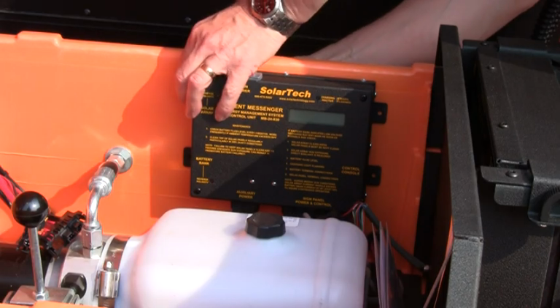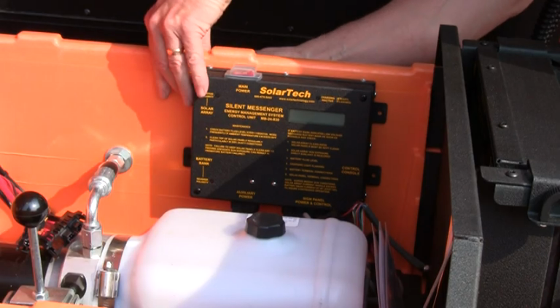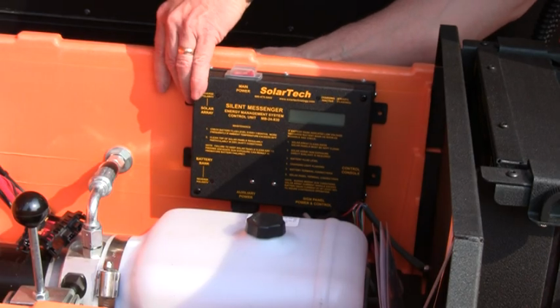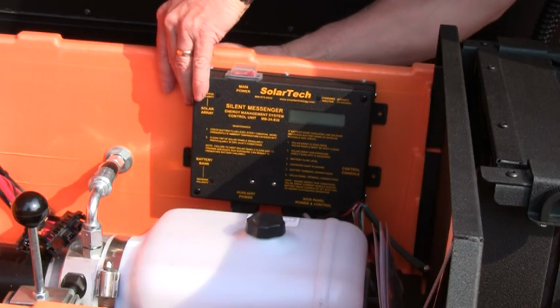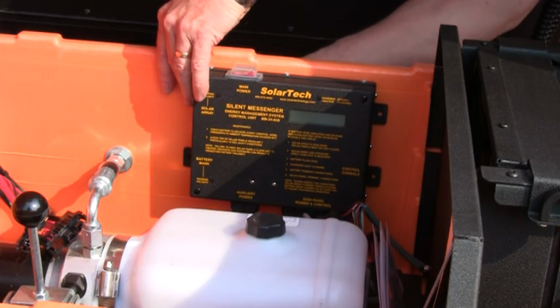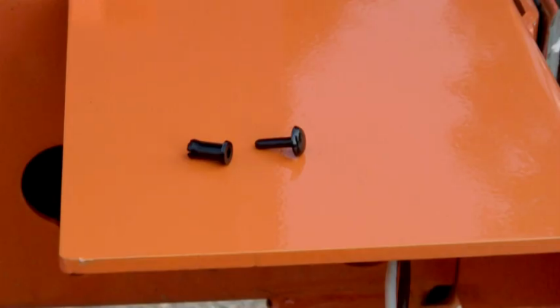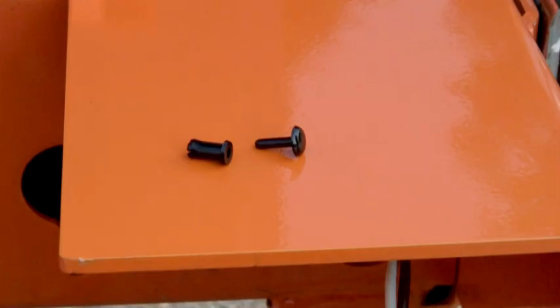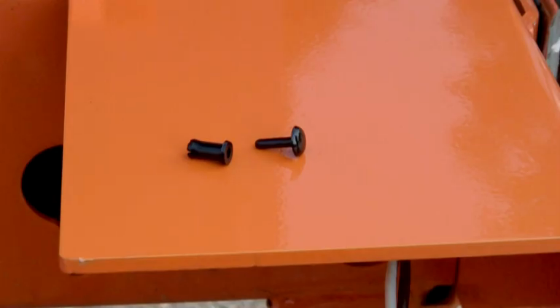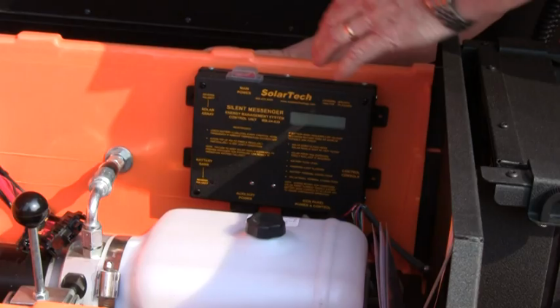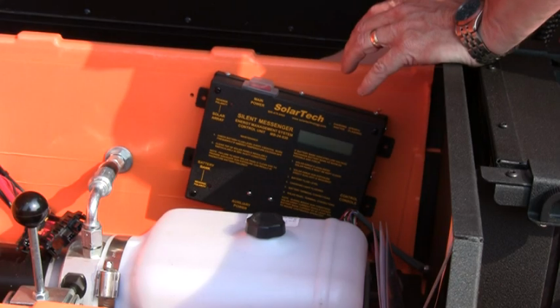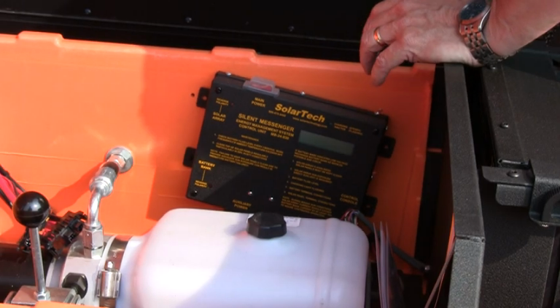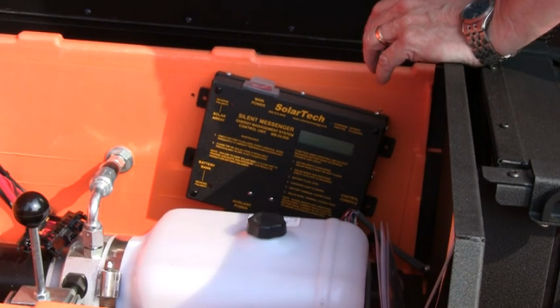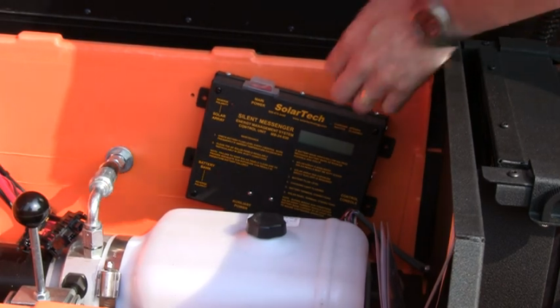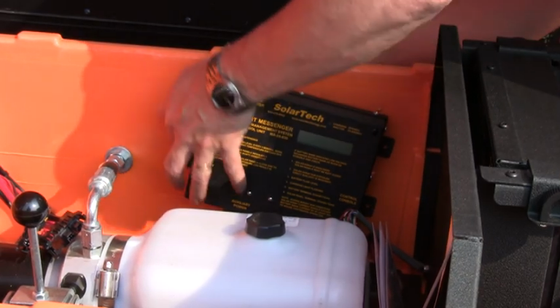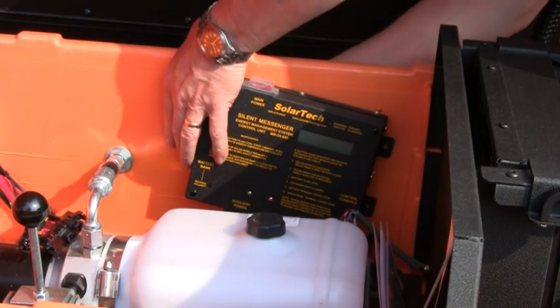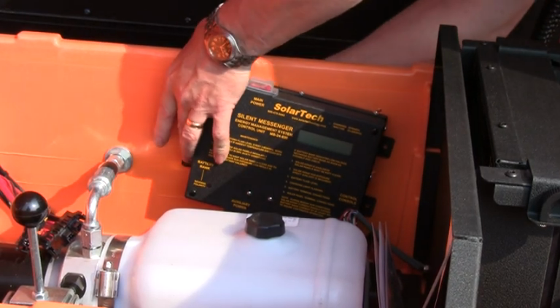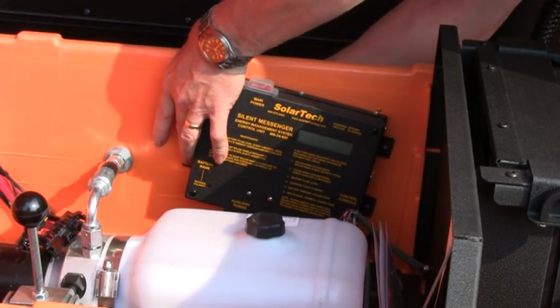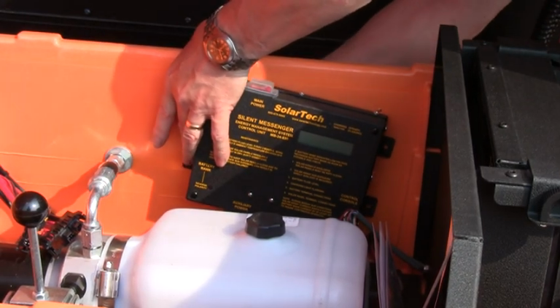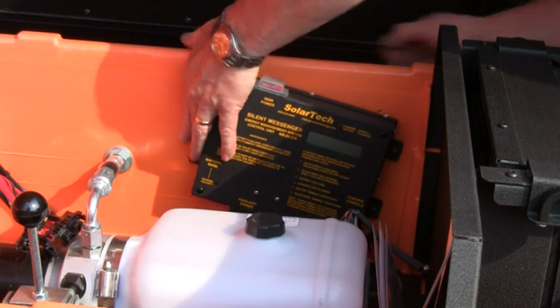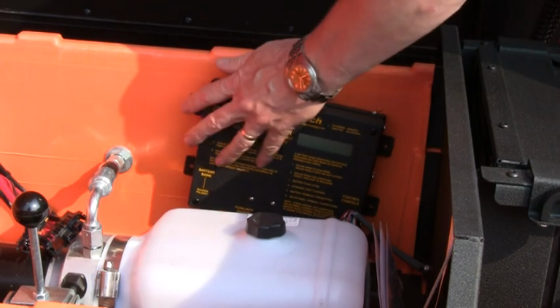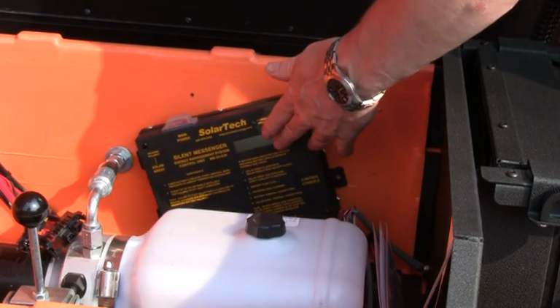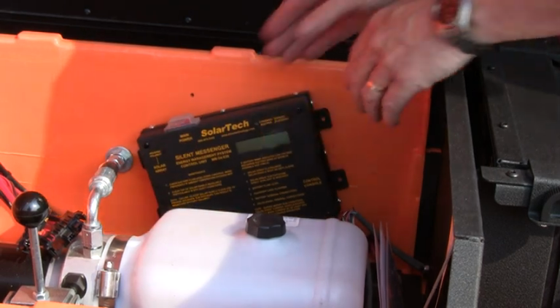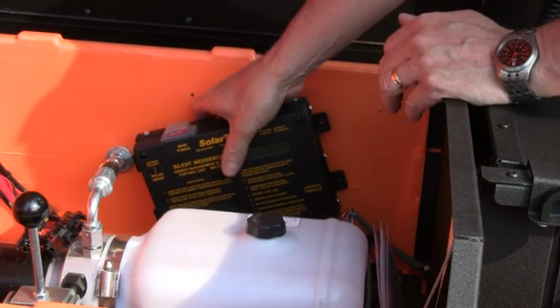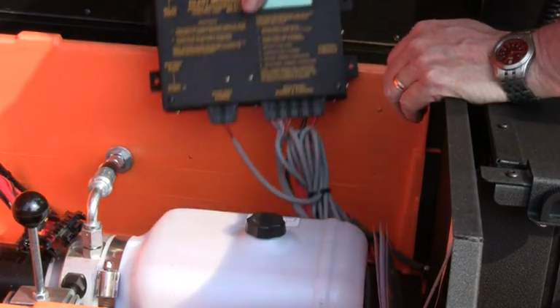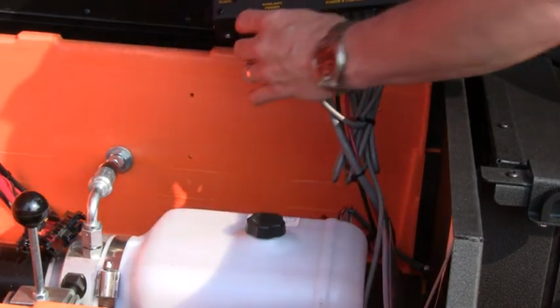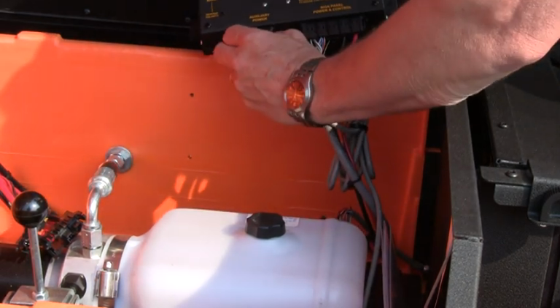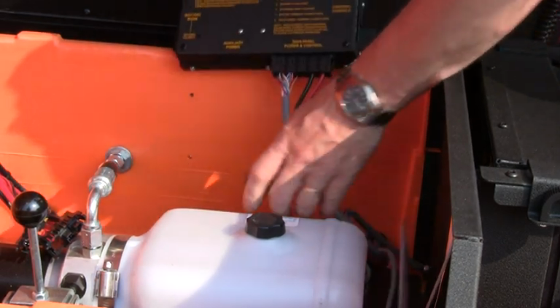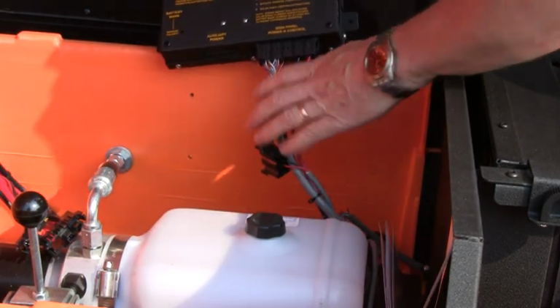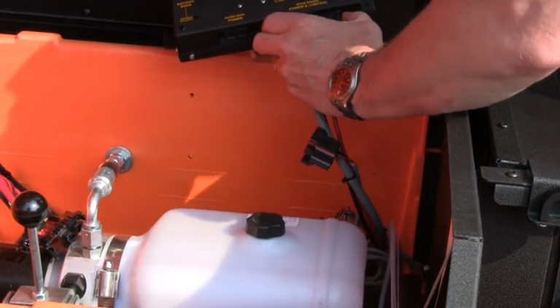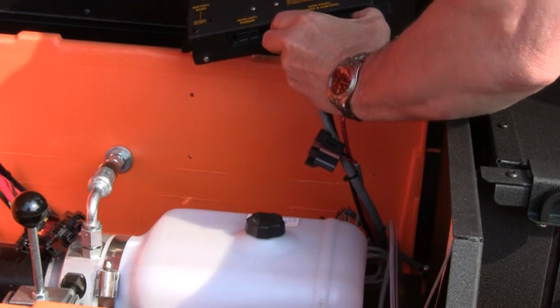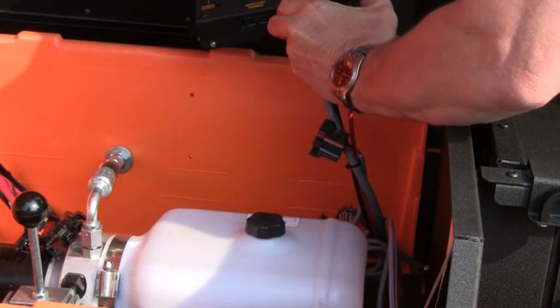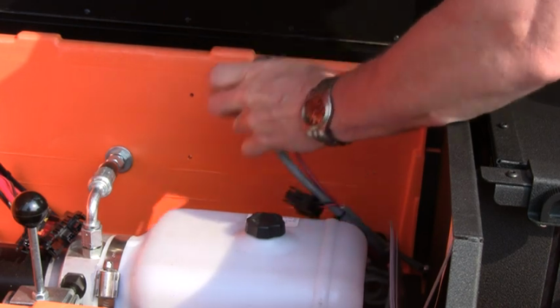The EMS is held in place by four small plastic push rivets. Reach around back and undo them. Now you'll be able to access the cables on the bottom of the EMS.